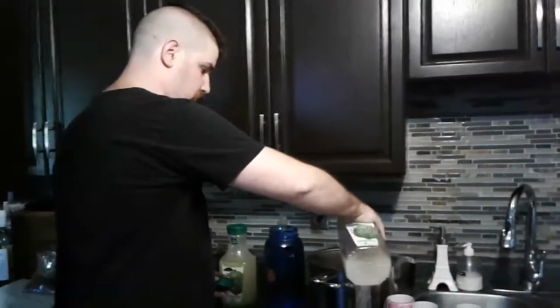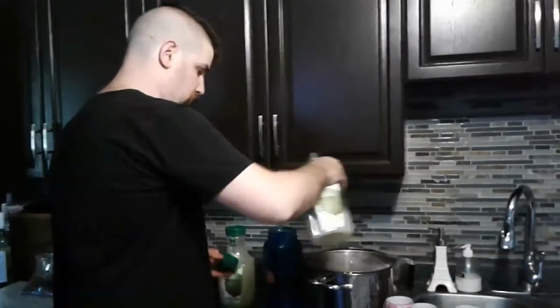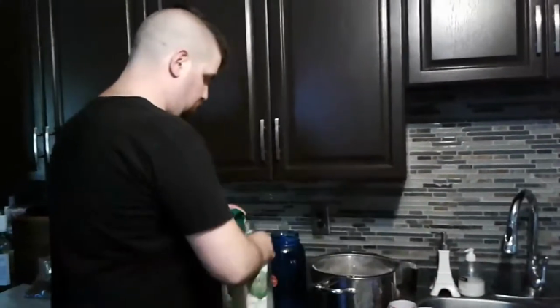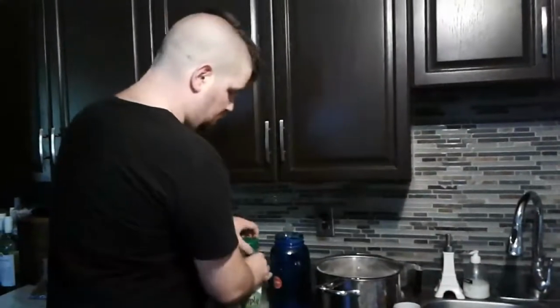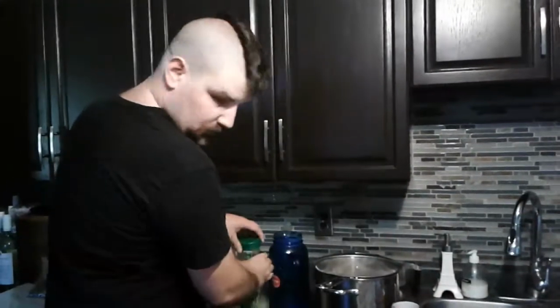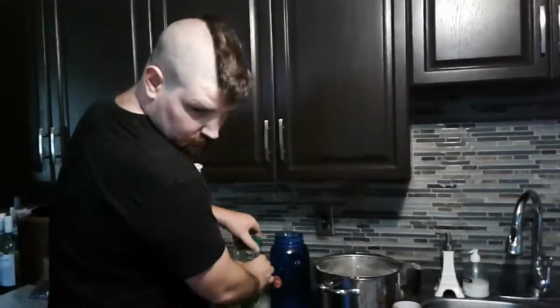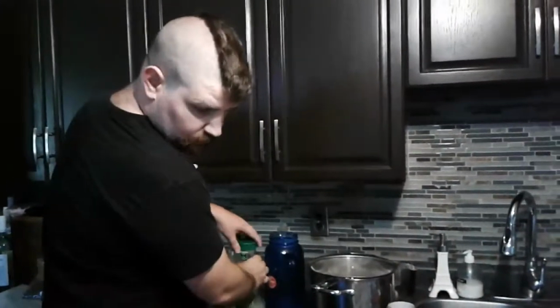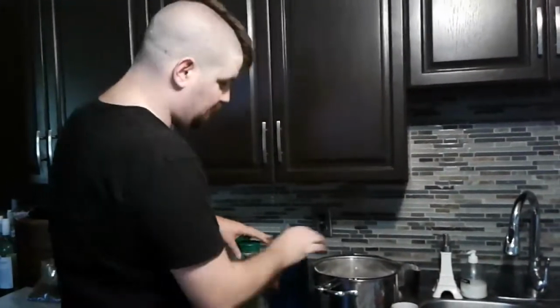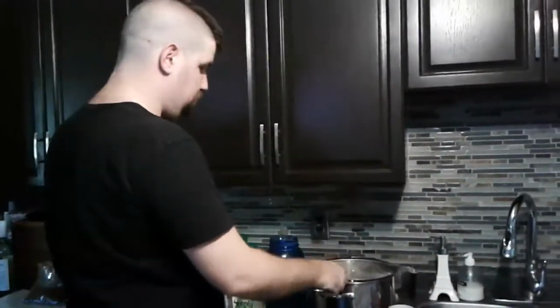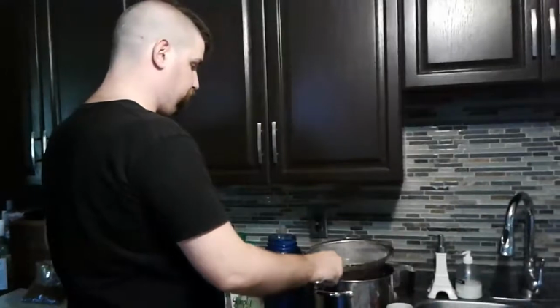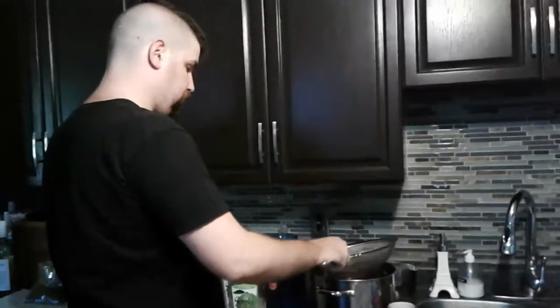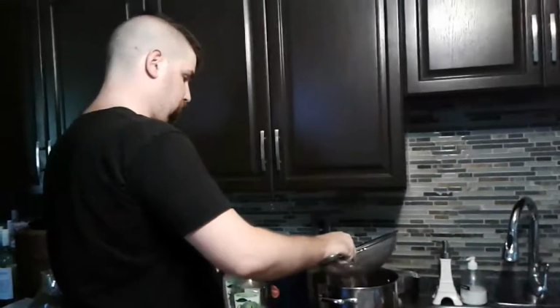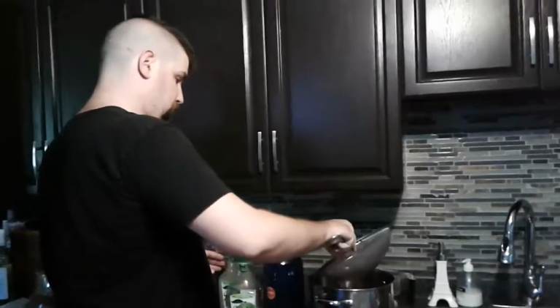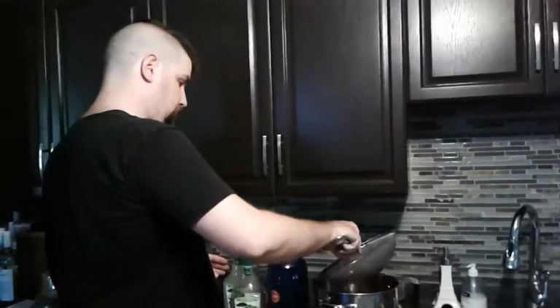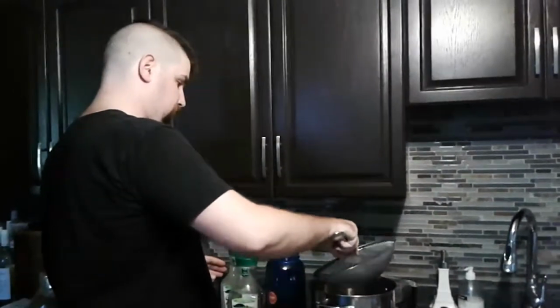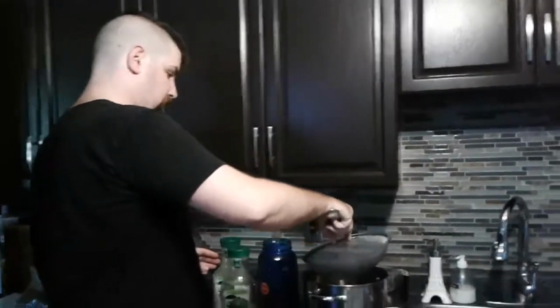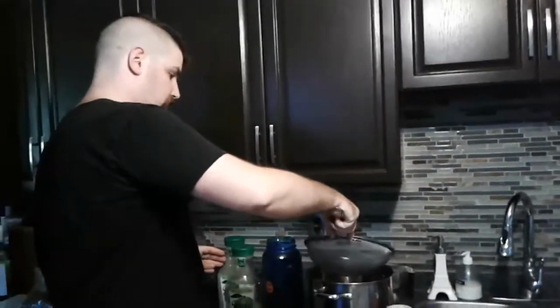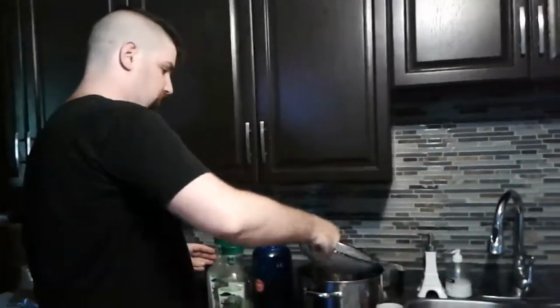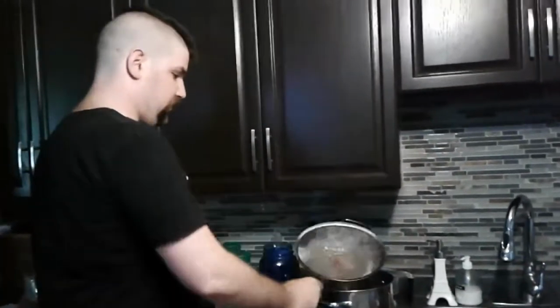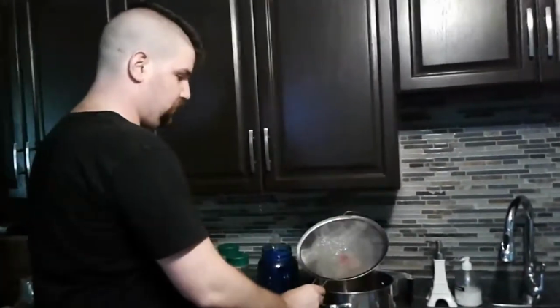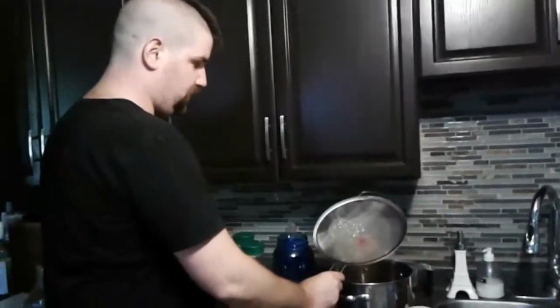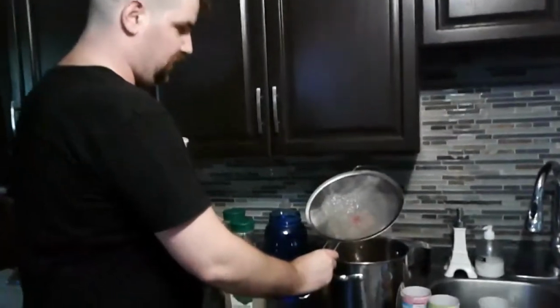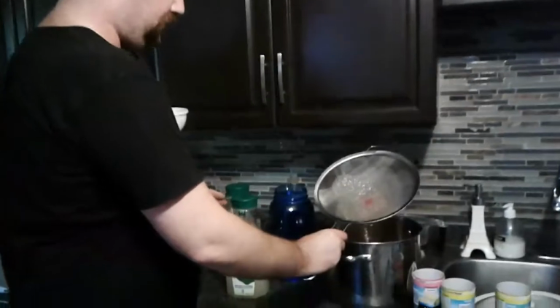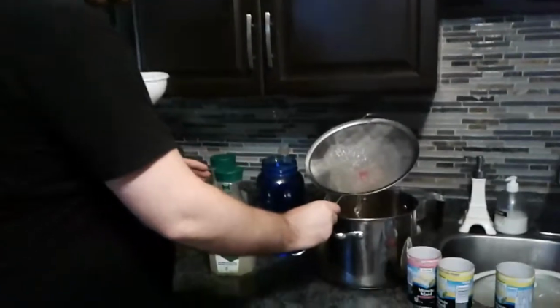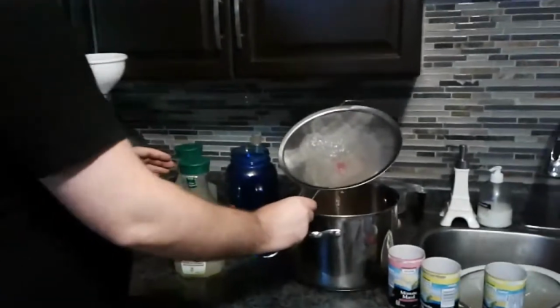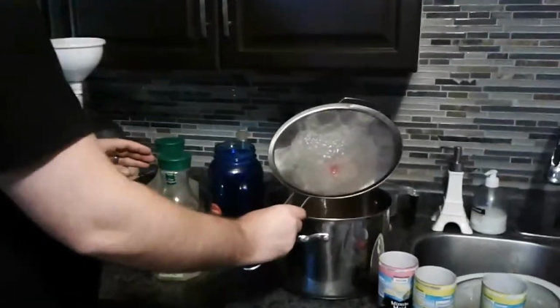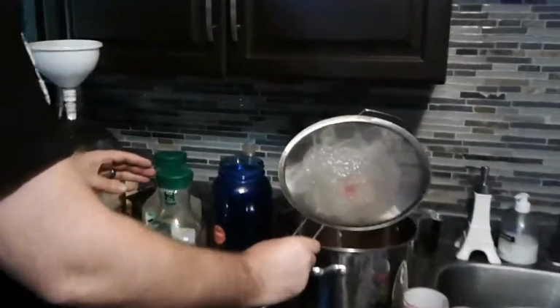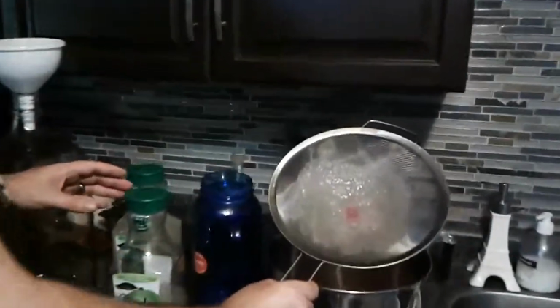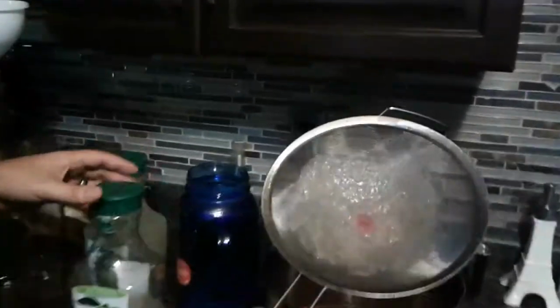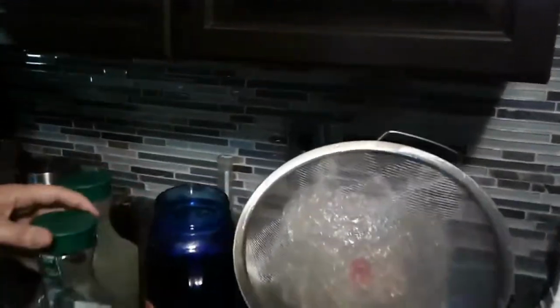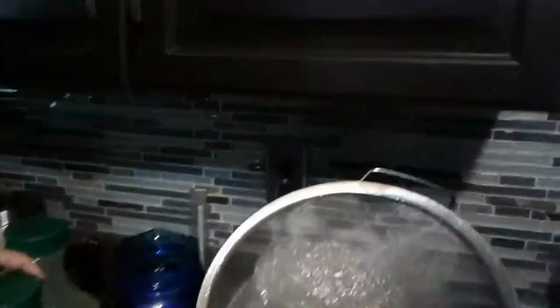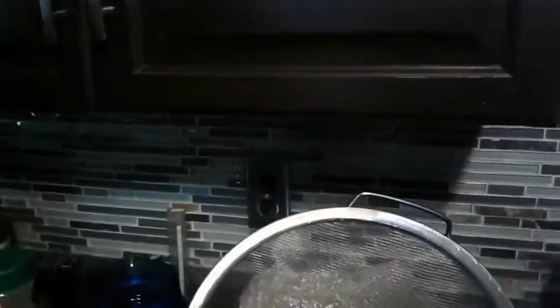You want to help daddy? Yeah, okay, go help daddy — daddy's over there. You can see how much pulp is in there. I'm going to avoid that in our fermenter because it's just a mess.